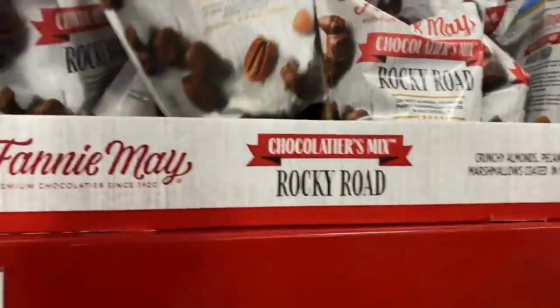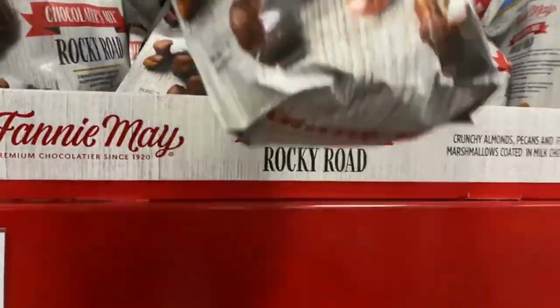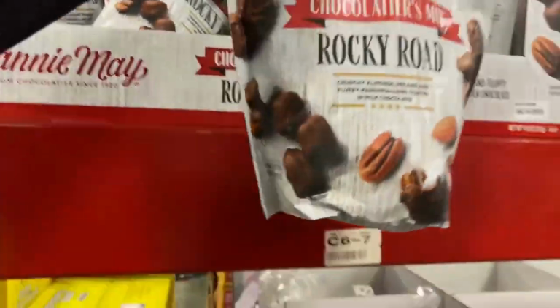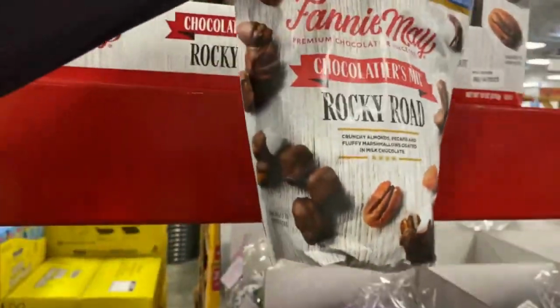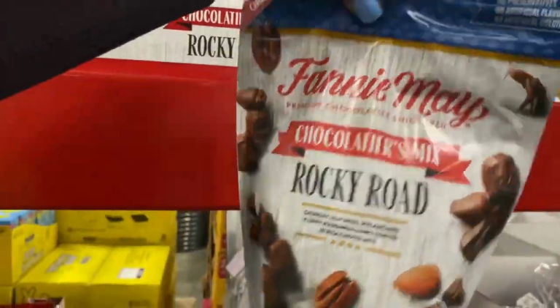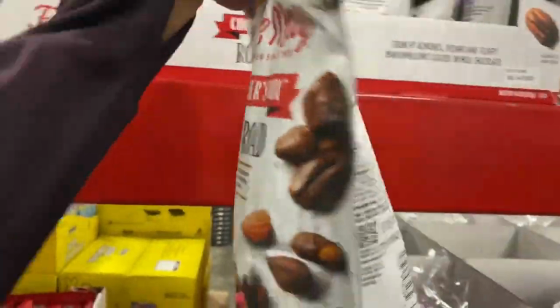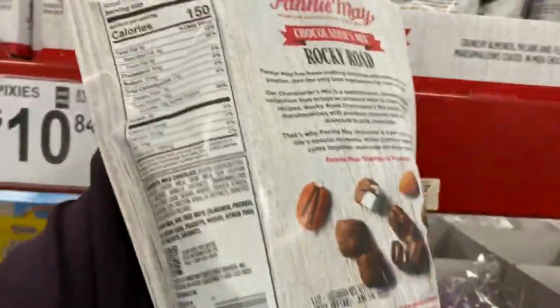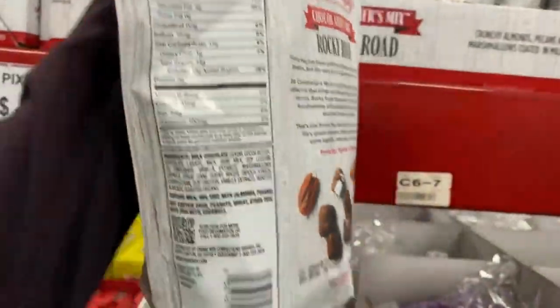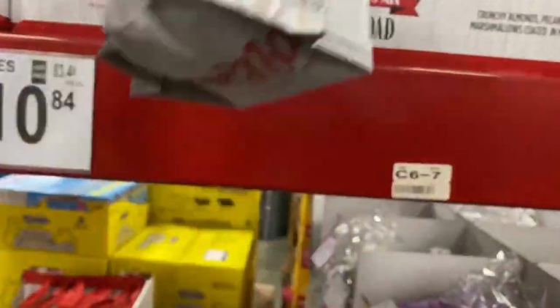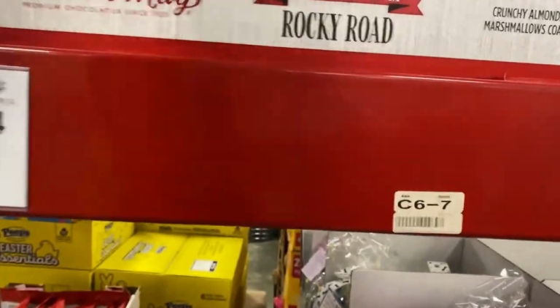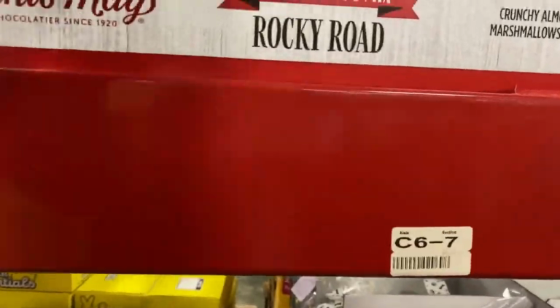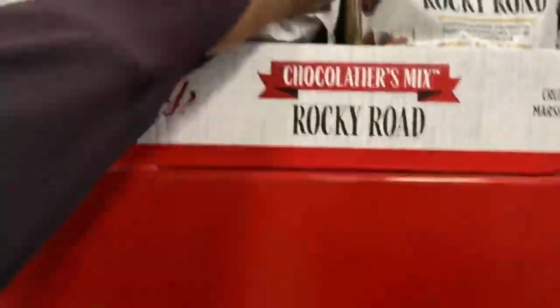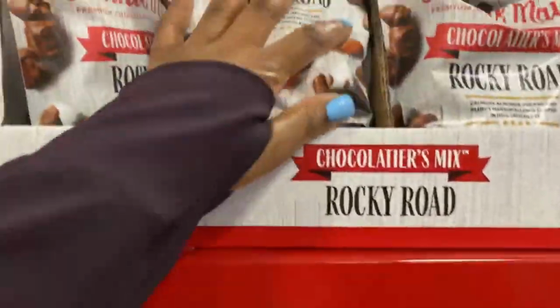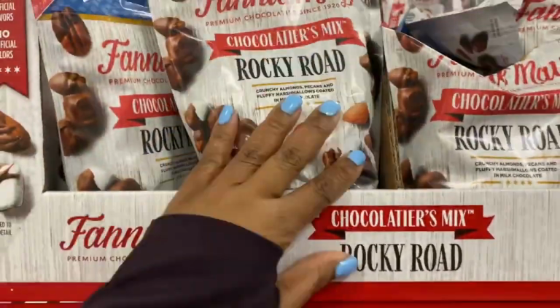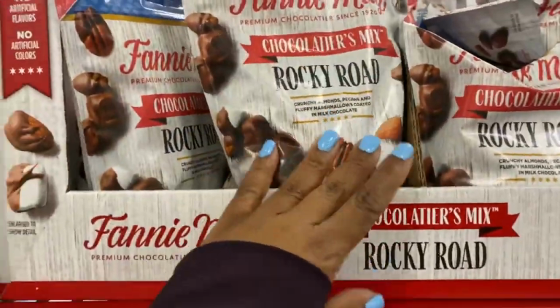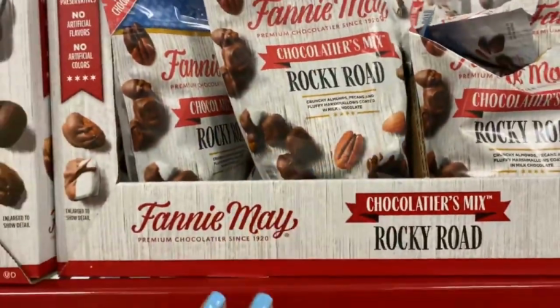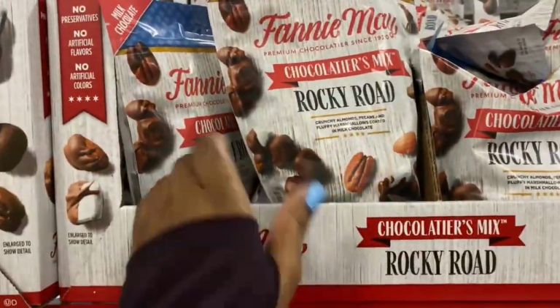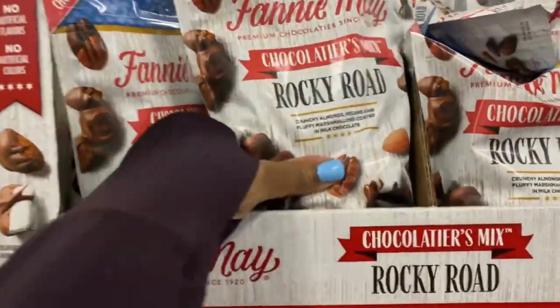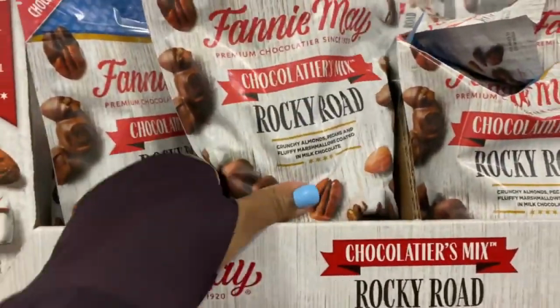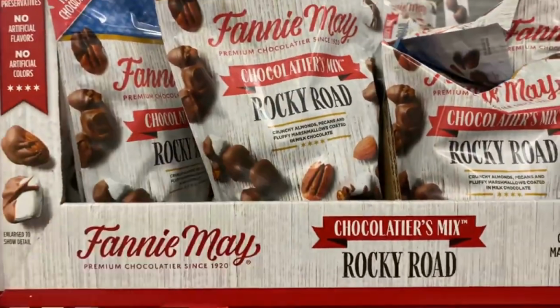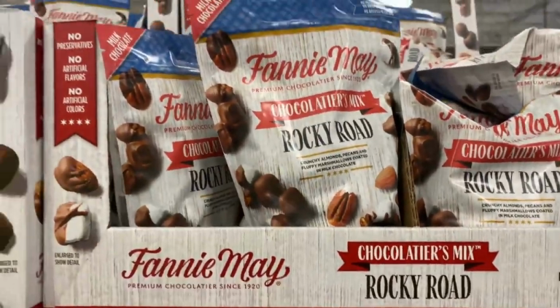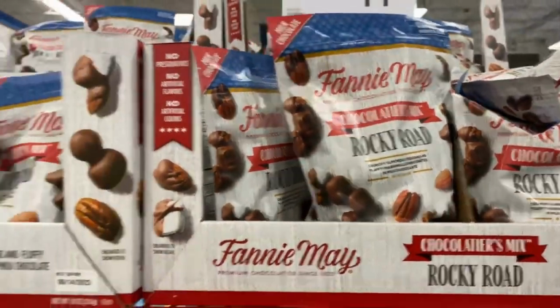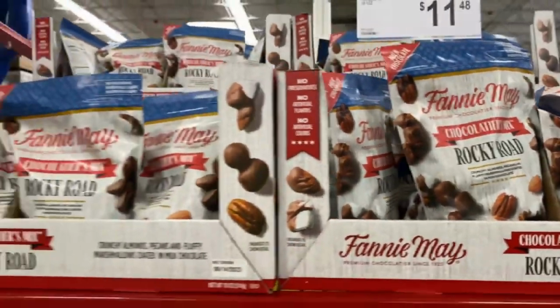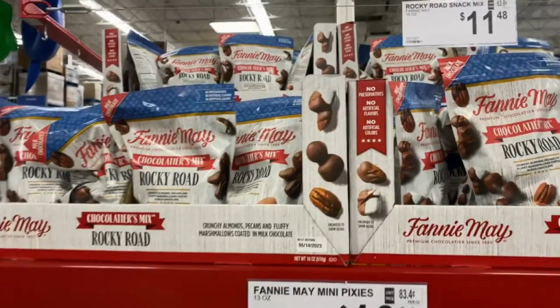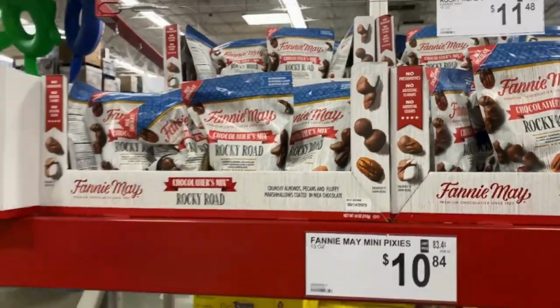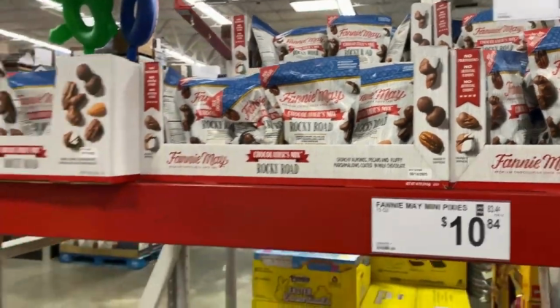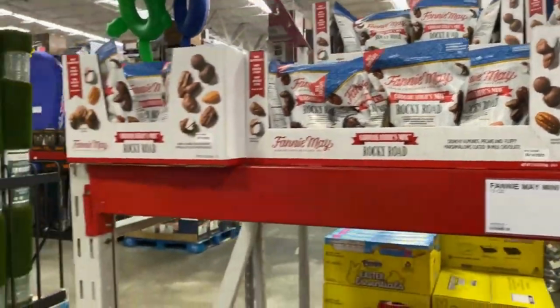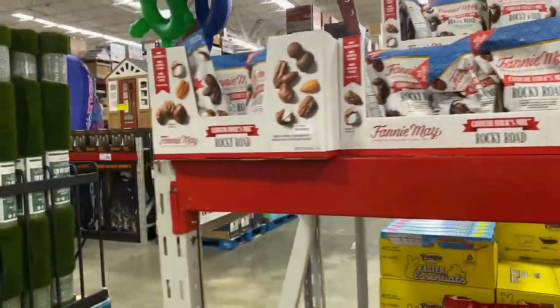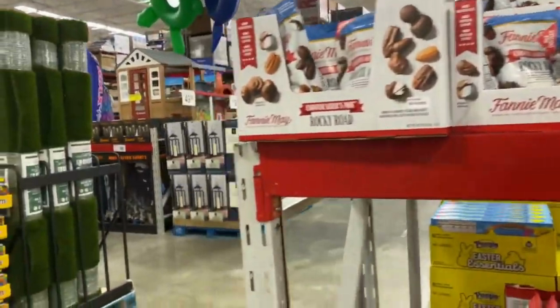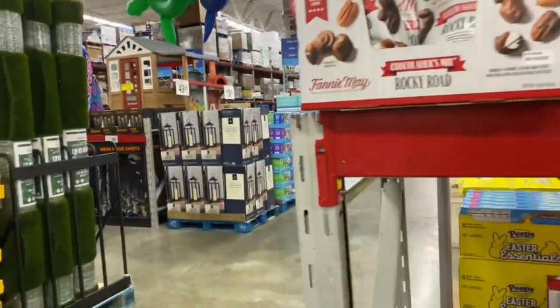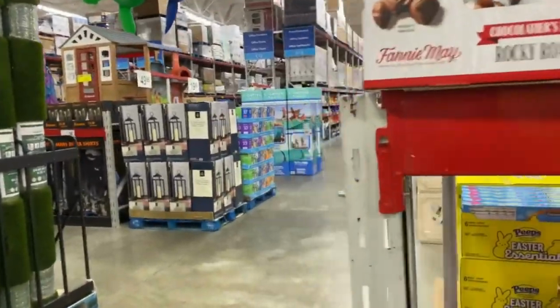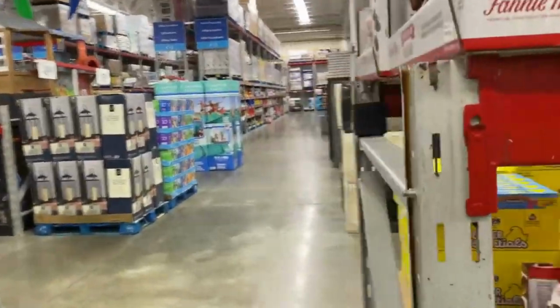Sam's is out of control guys. It's the place to be though — I love it.